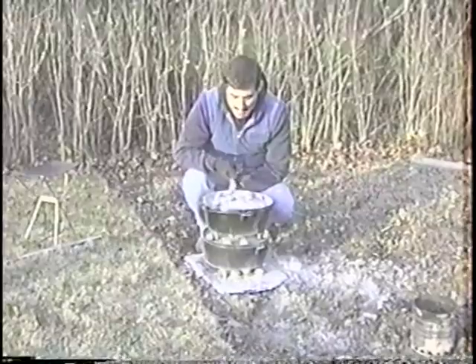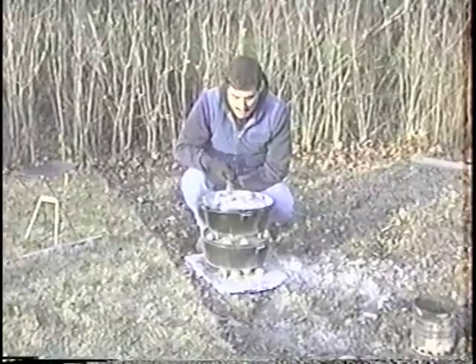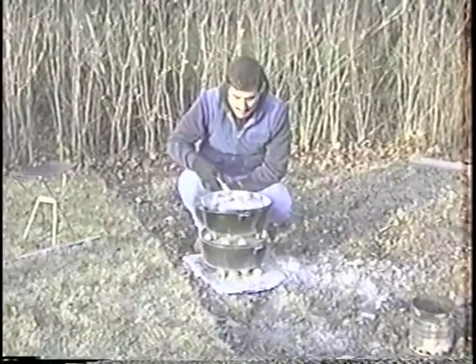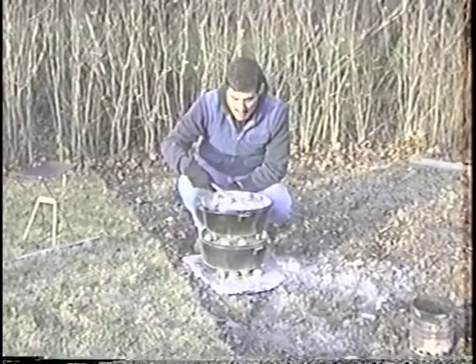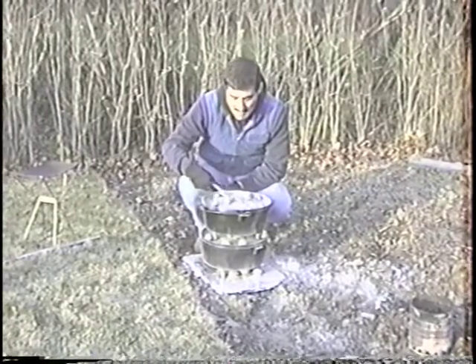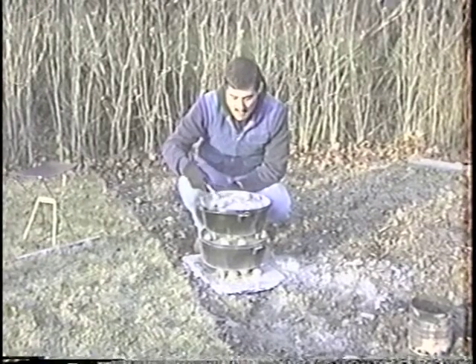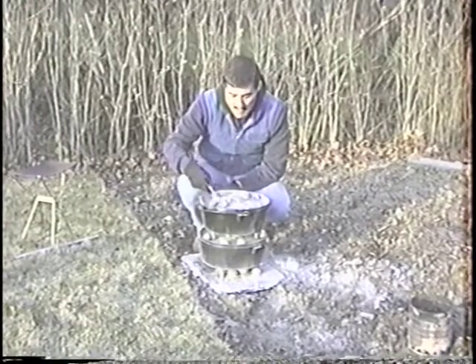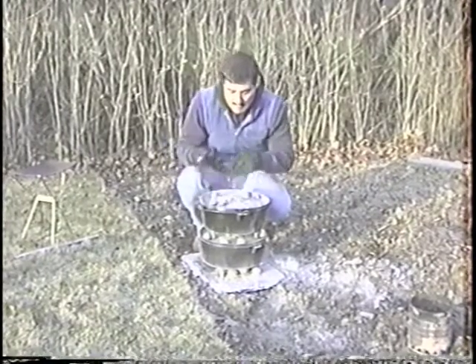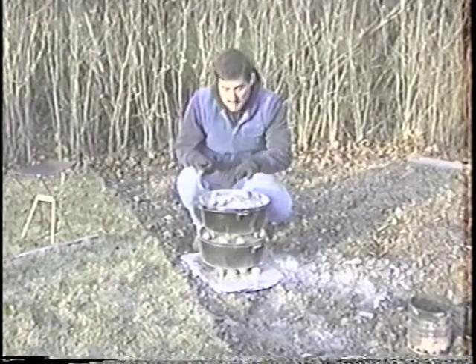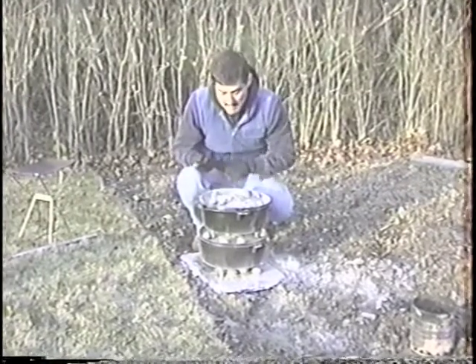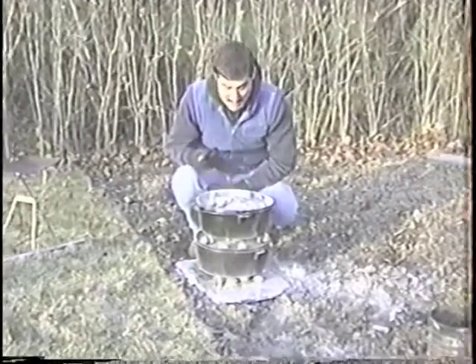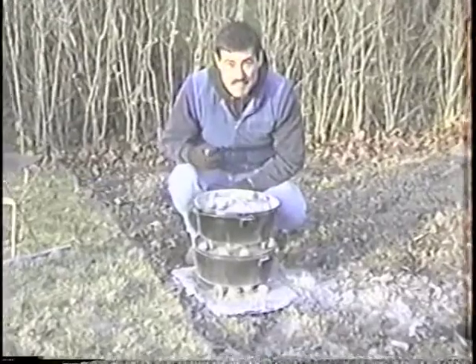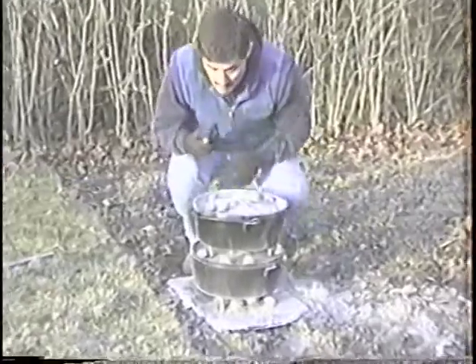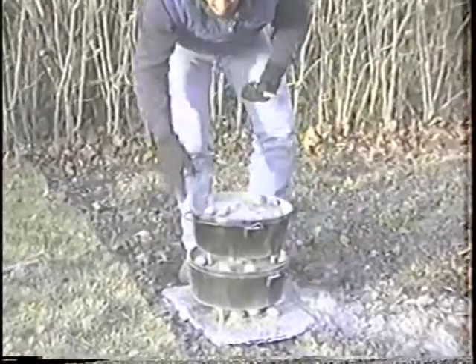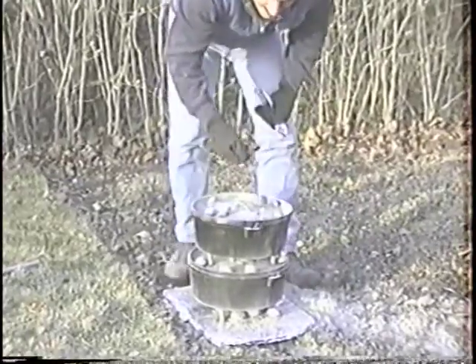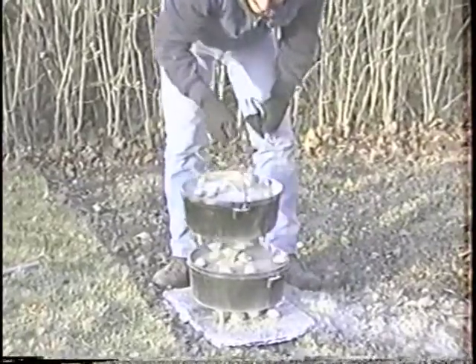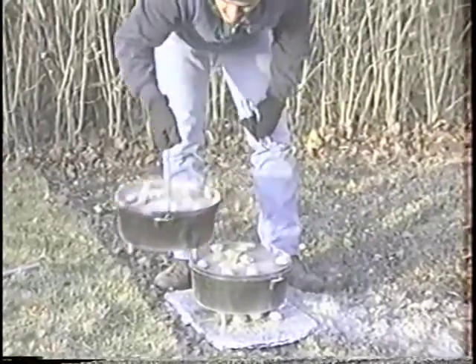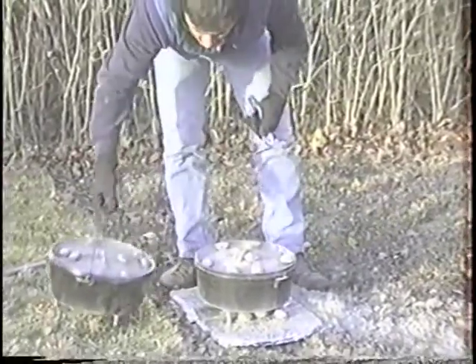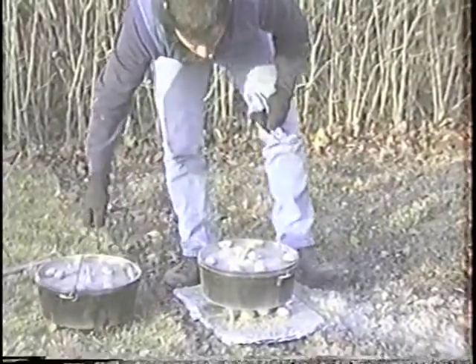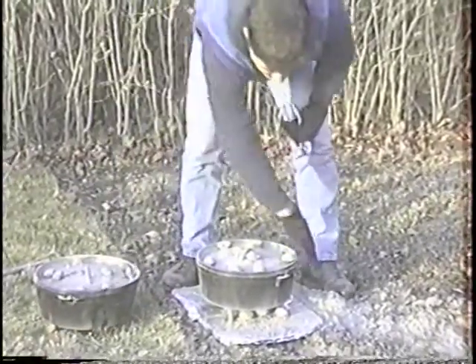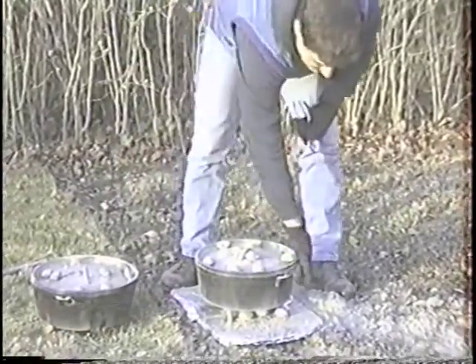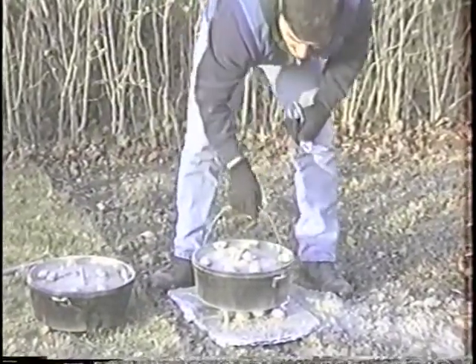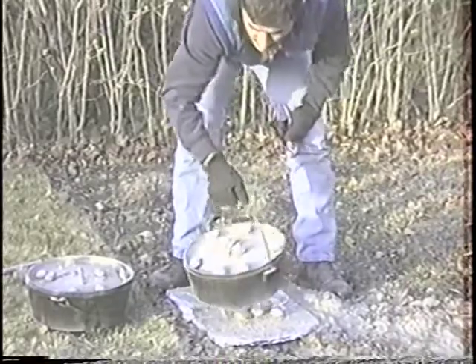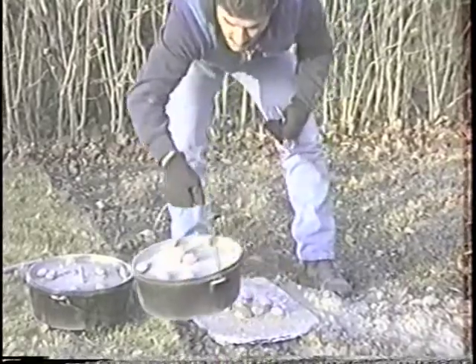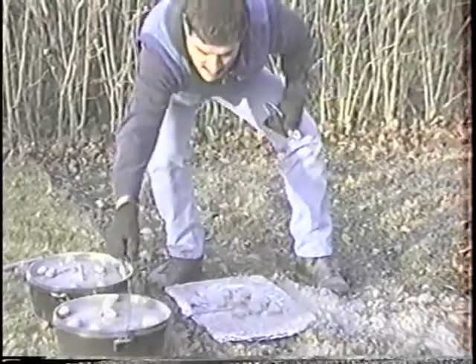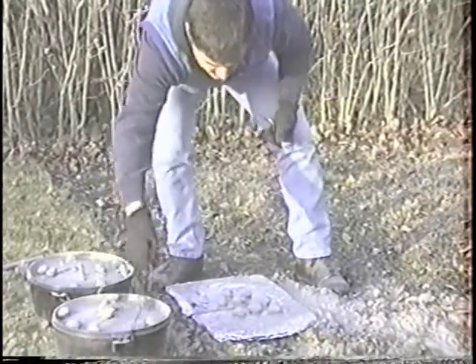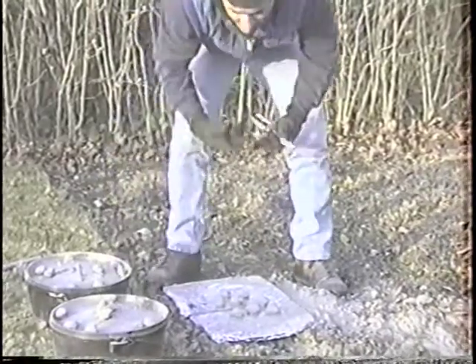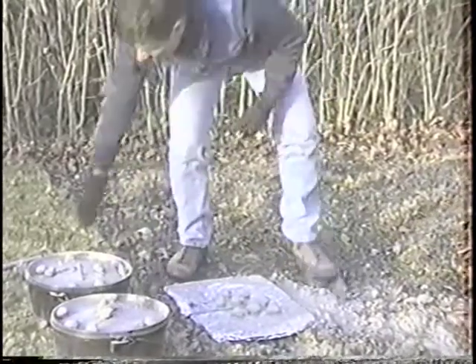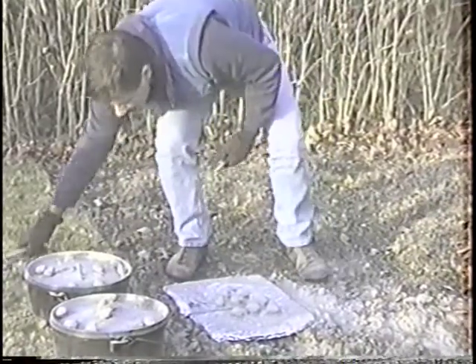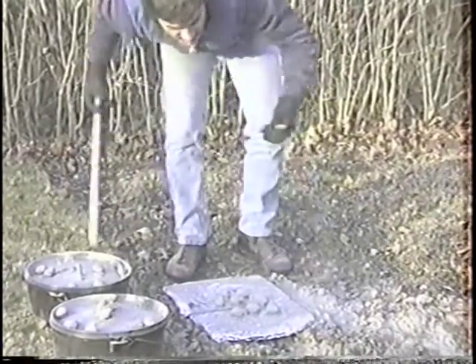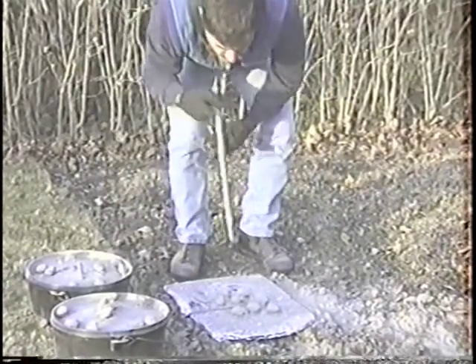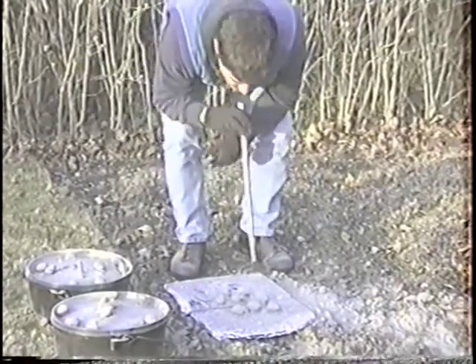The ash, as you can see — just banging it knocks the ash off, and the ash acts as an insulation. What we're going to do now is go down to the bottom here and clean off the ash.